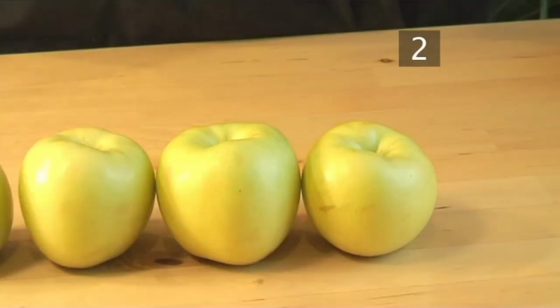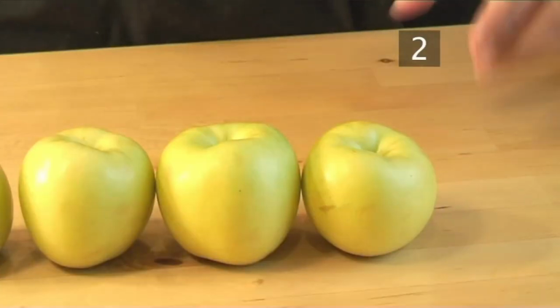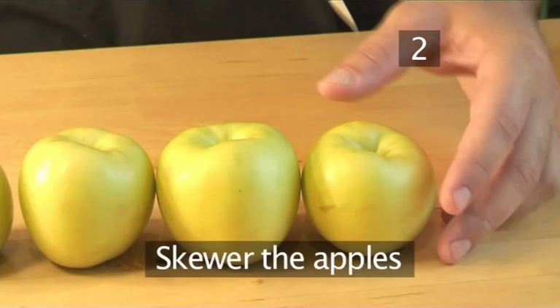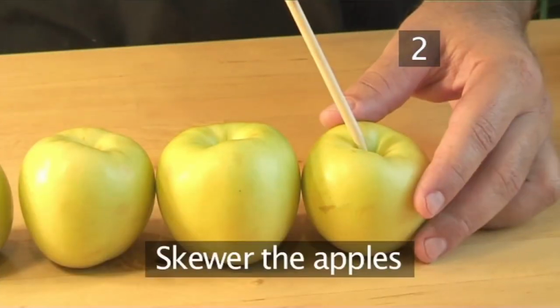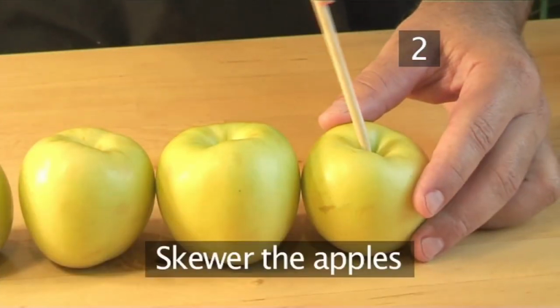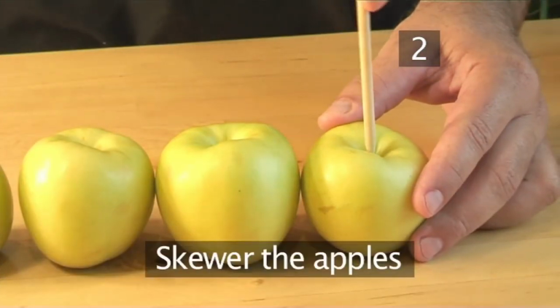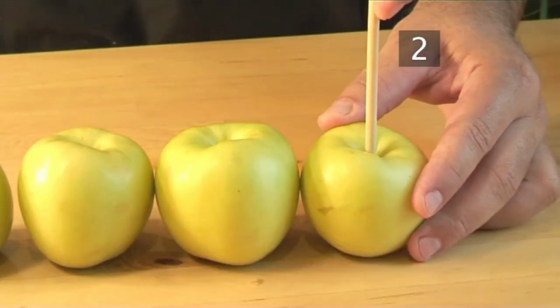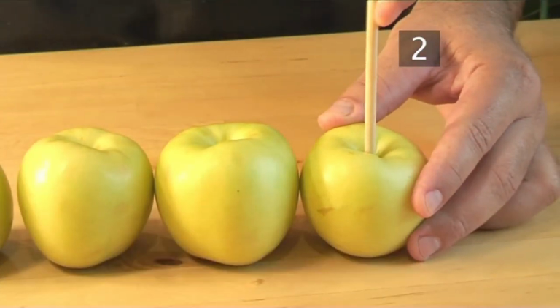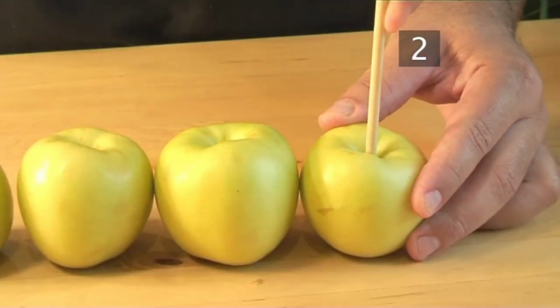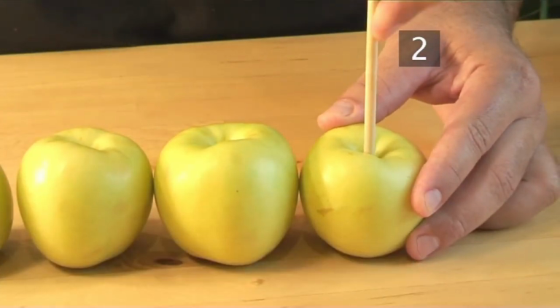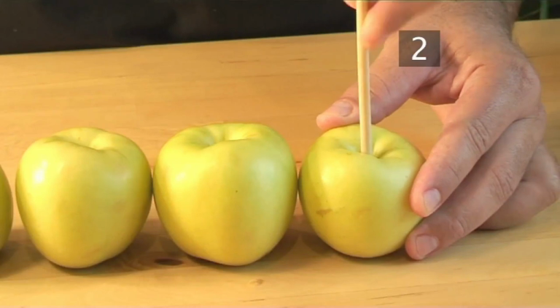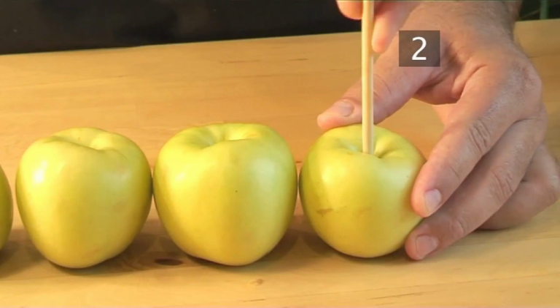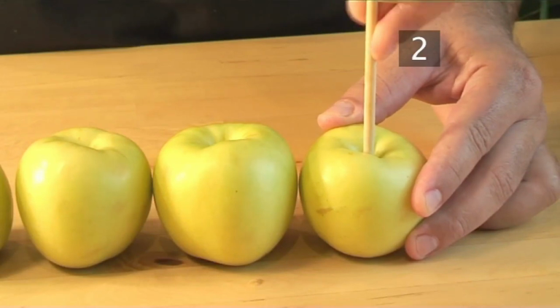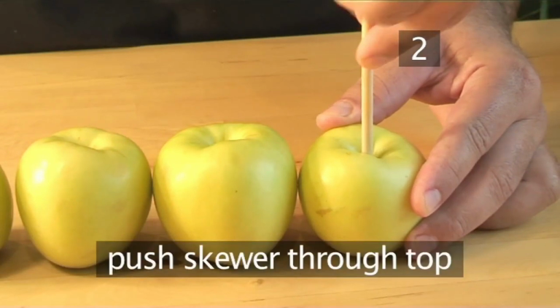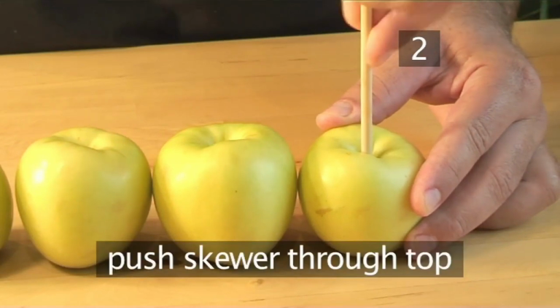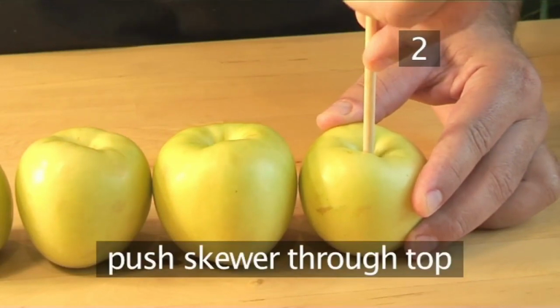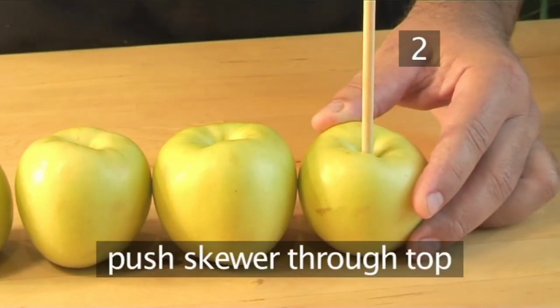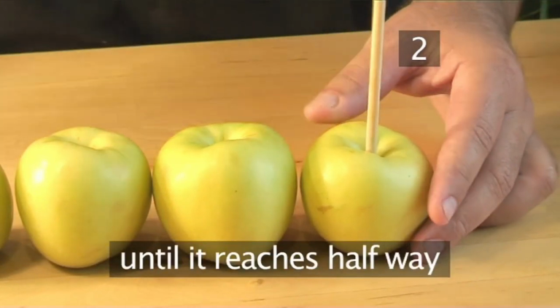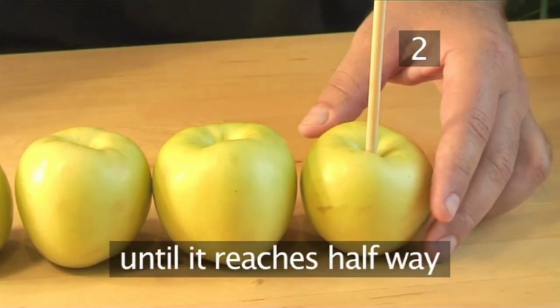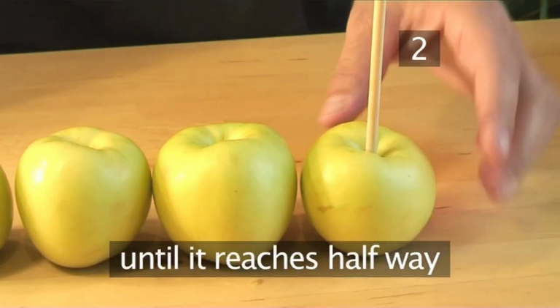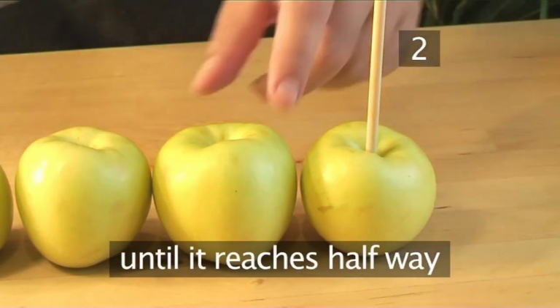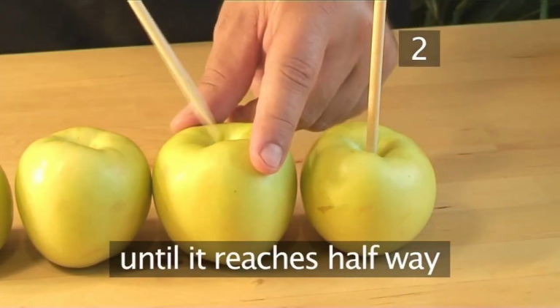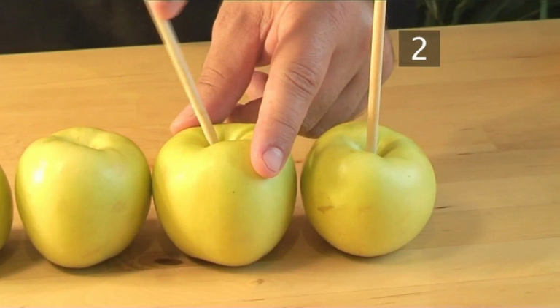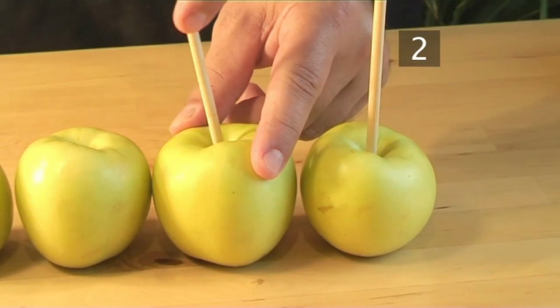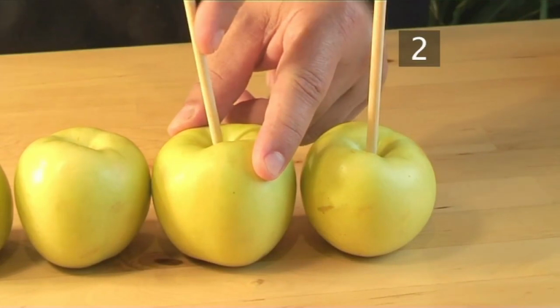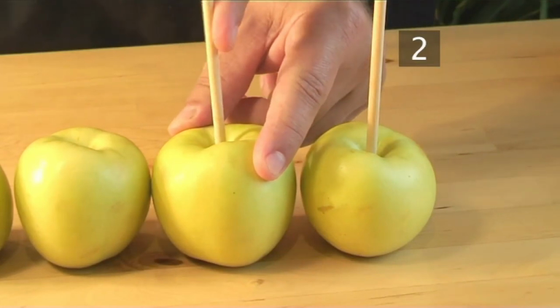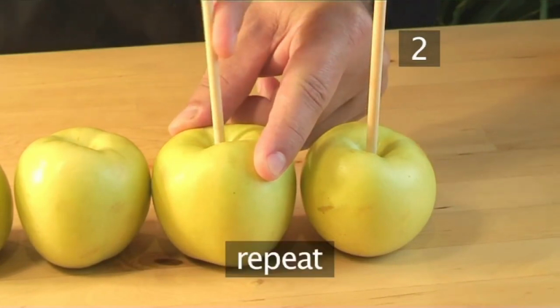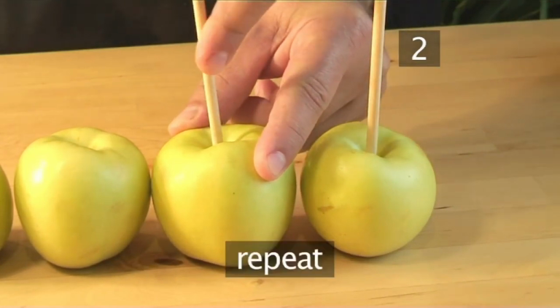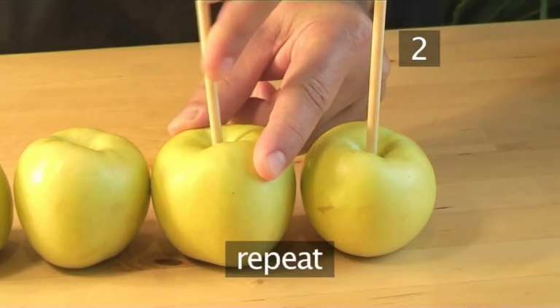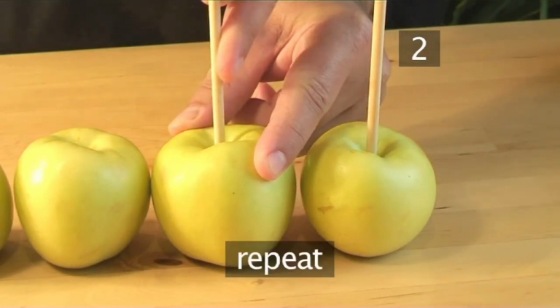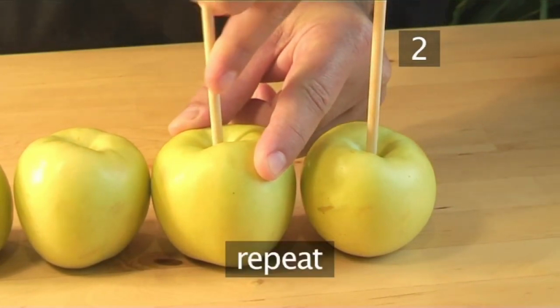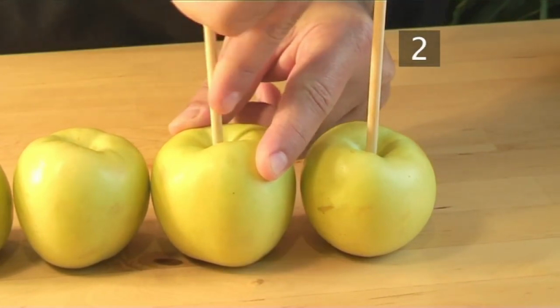Step 2. Skewer the apples. Take one of the wooden skewers and push it through the top of an apple until it reaches about halfway. Repeat the same thing with all 4 apples.